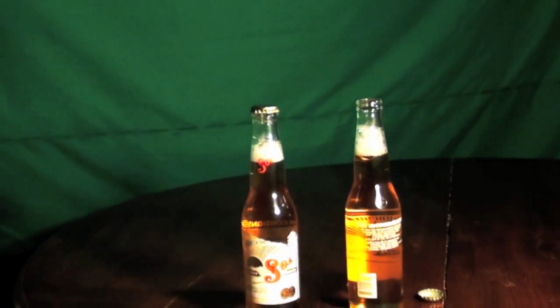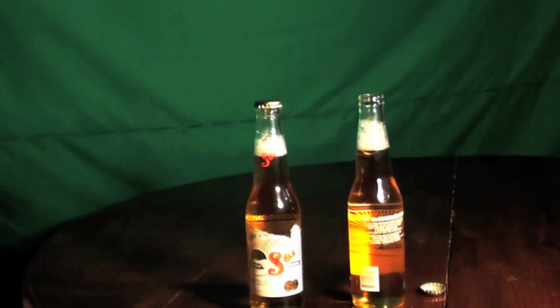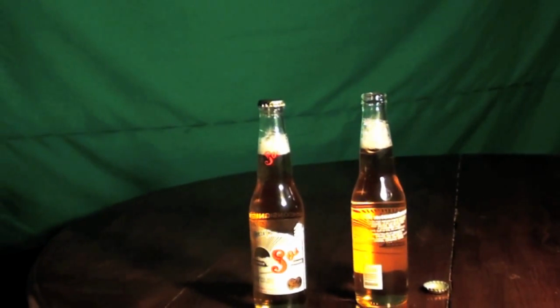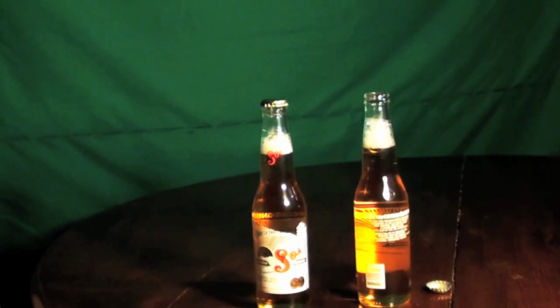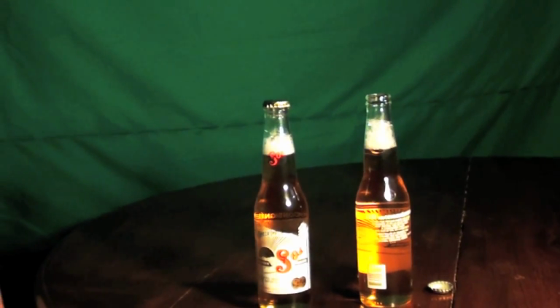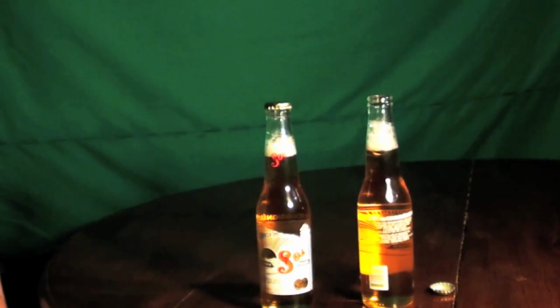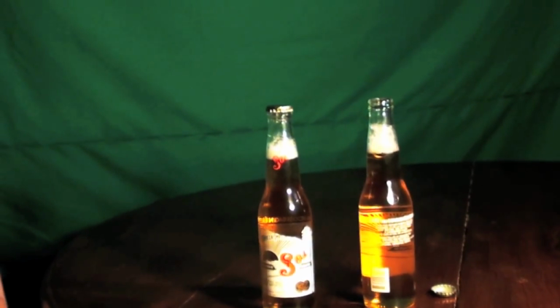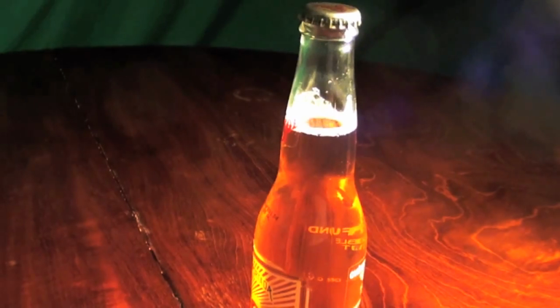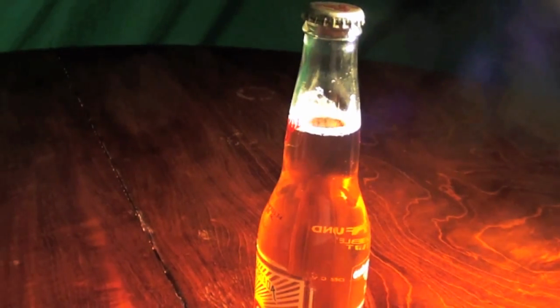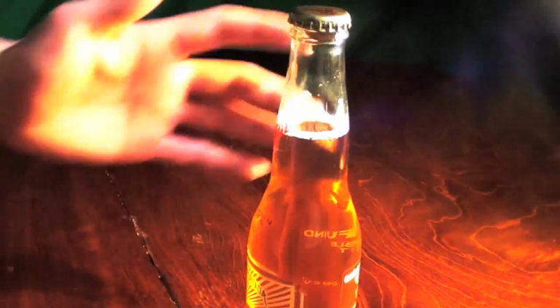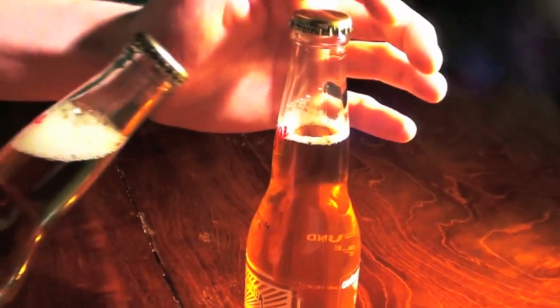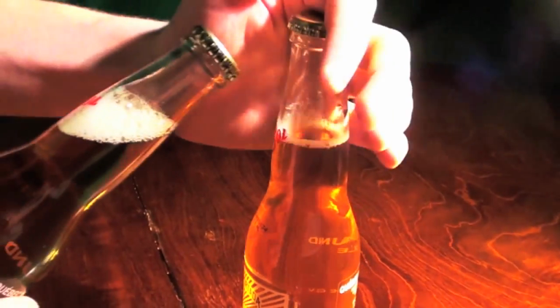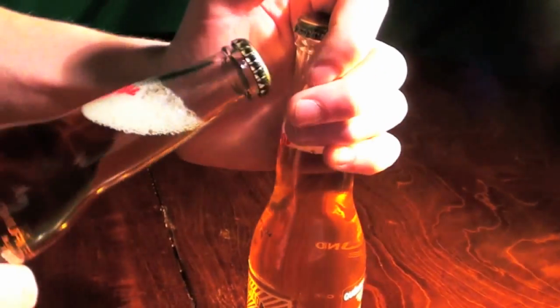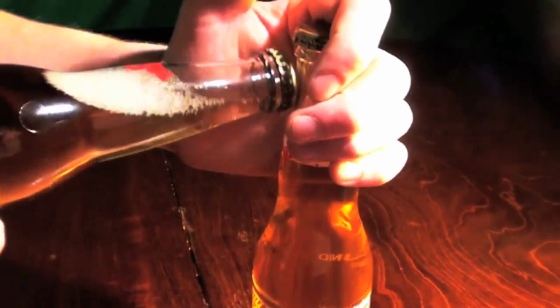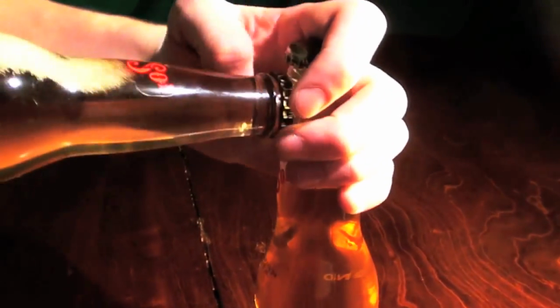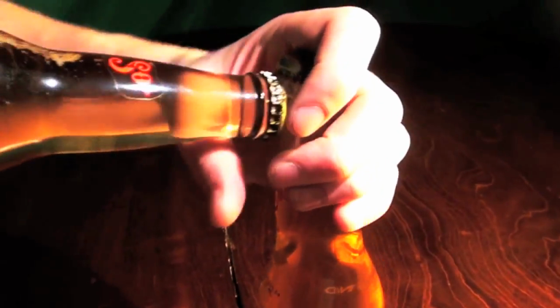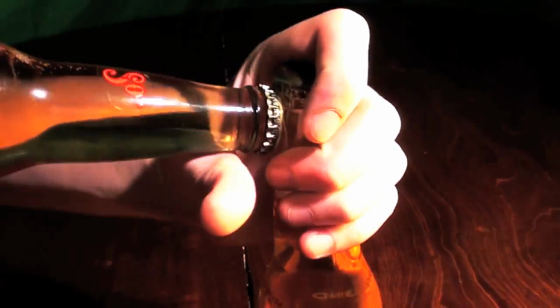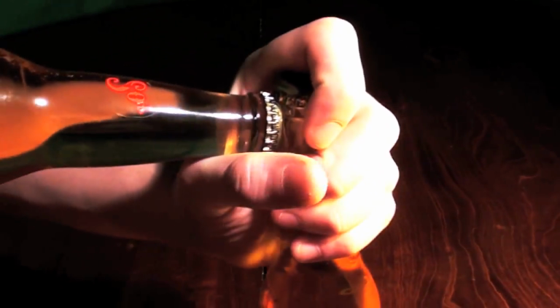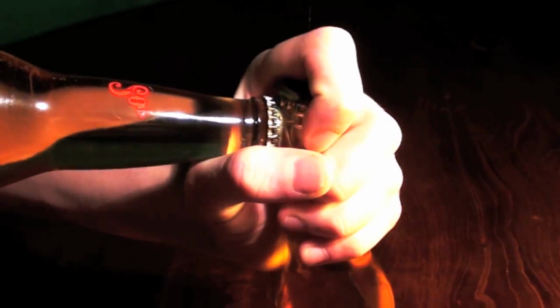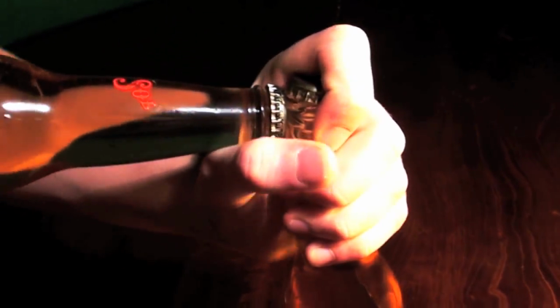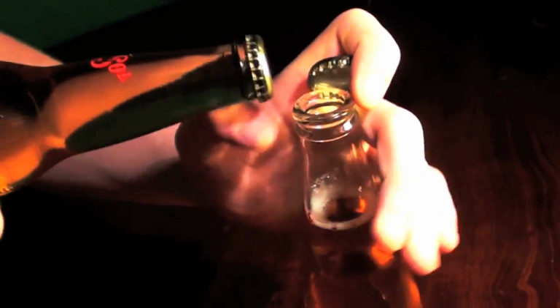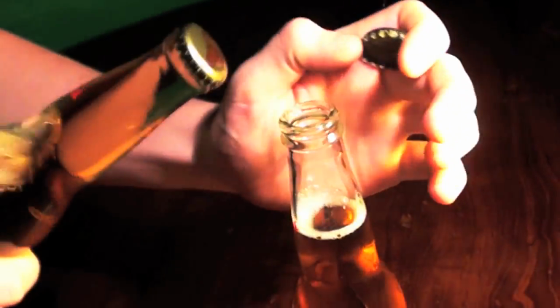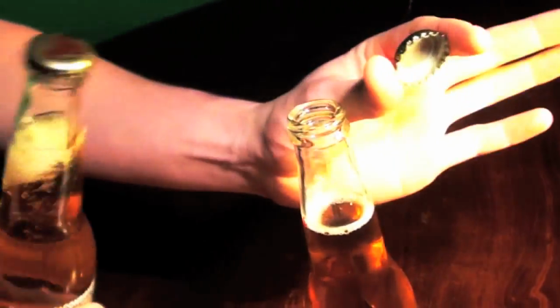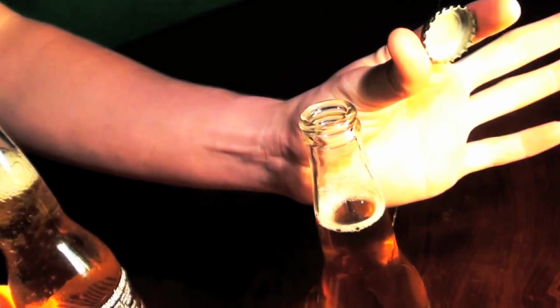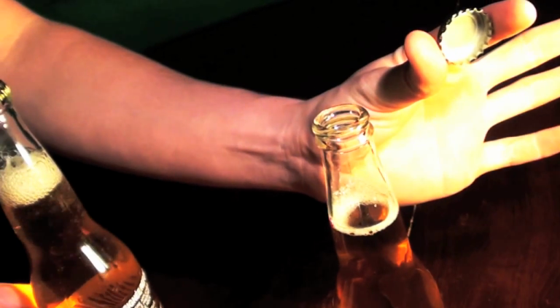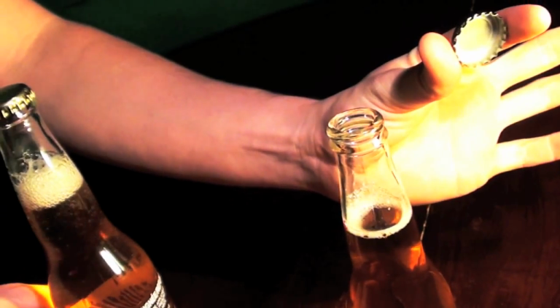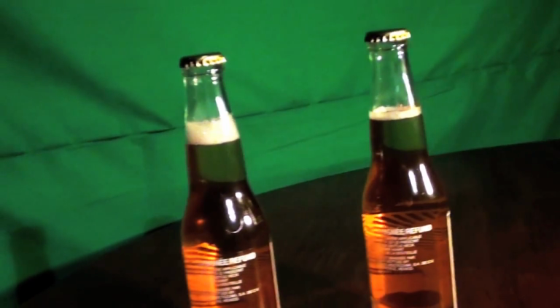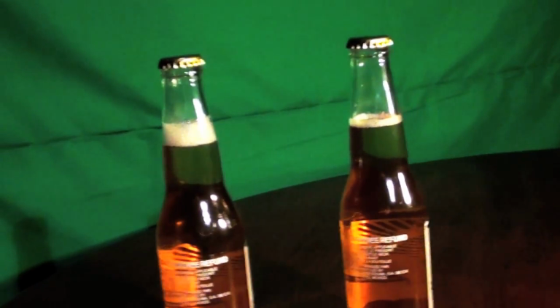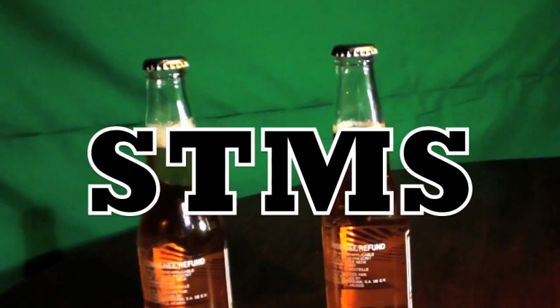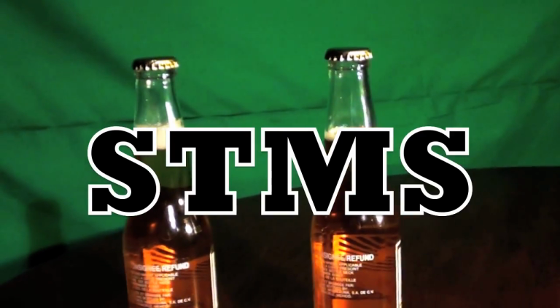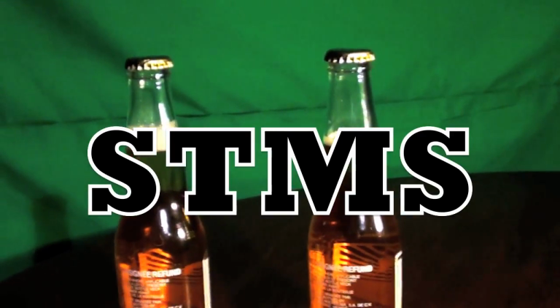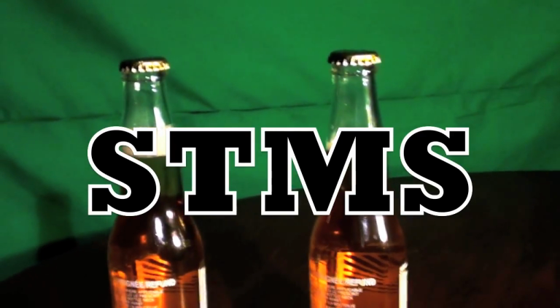So now, if you or your friends find yourselves without a bottle opener, you can open a bottle with another bottle. And this should help you spend time more social.